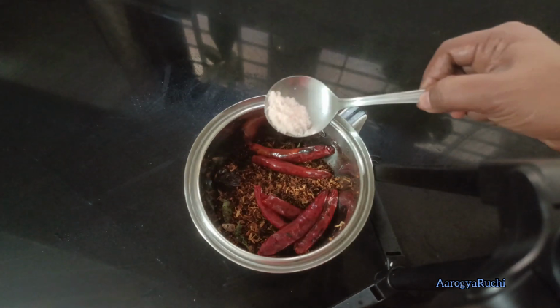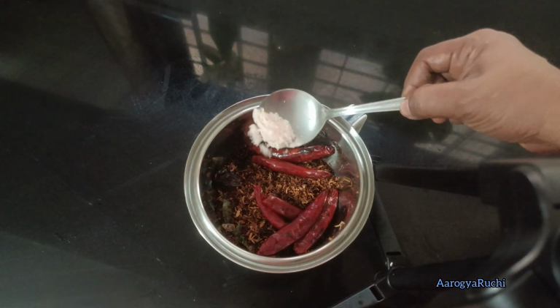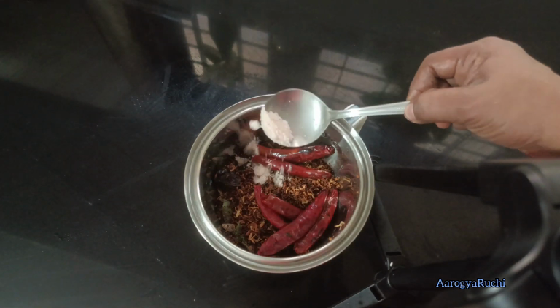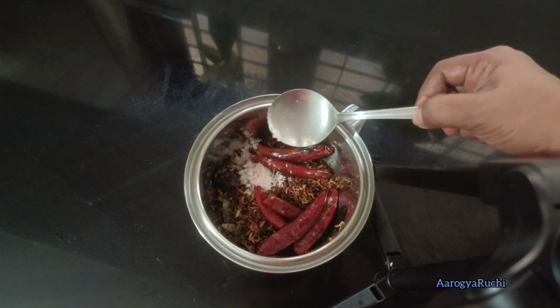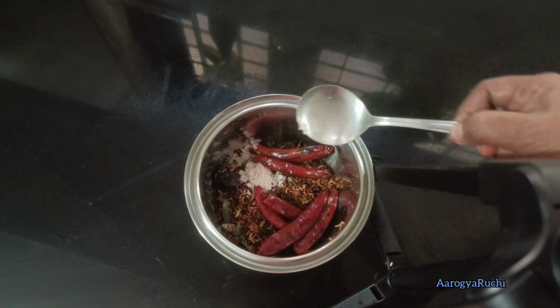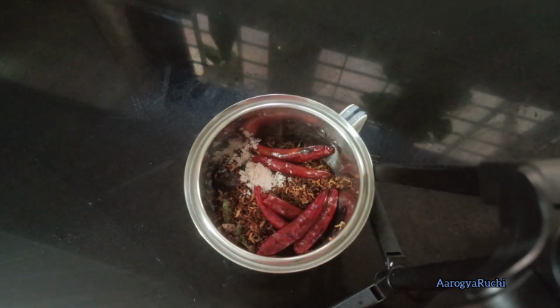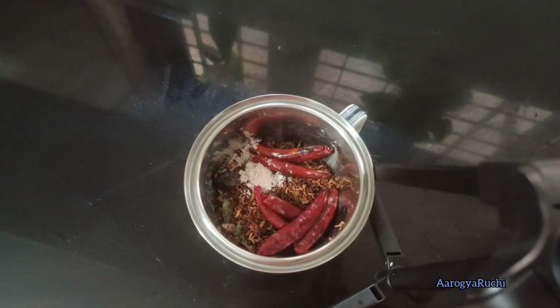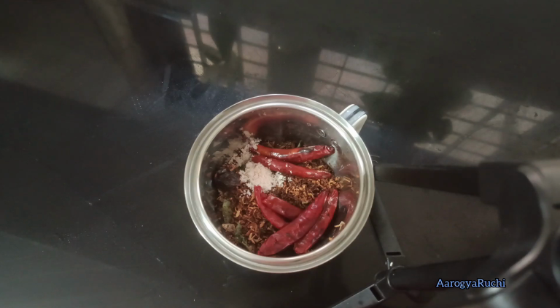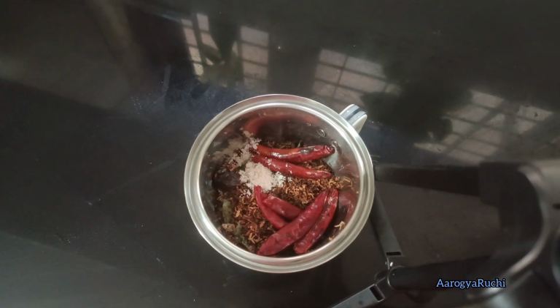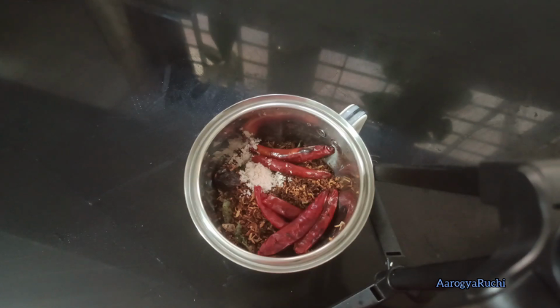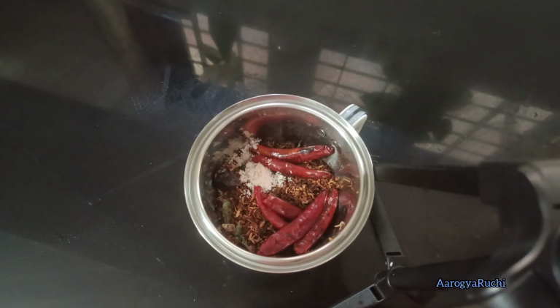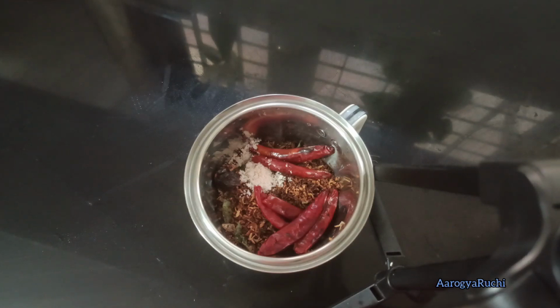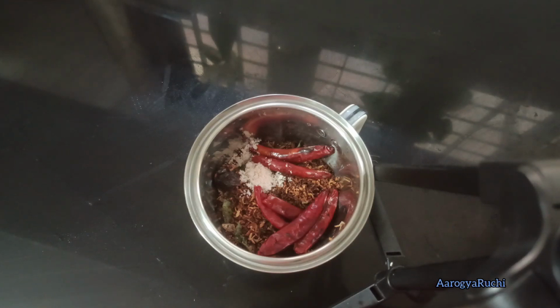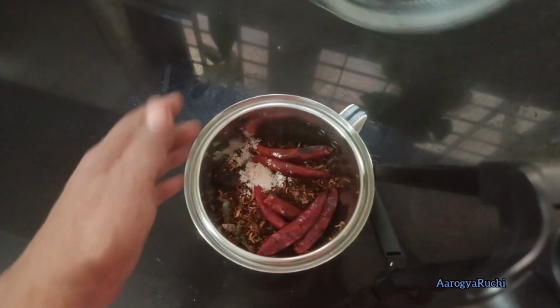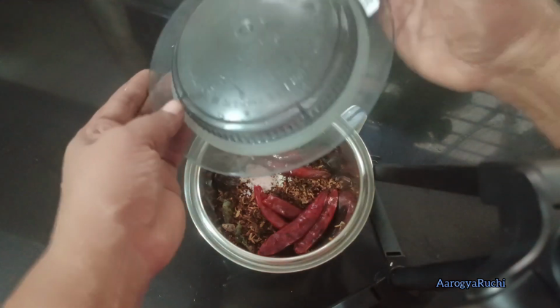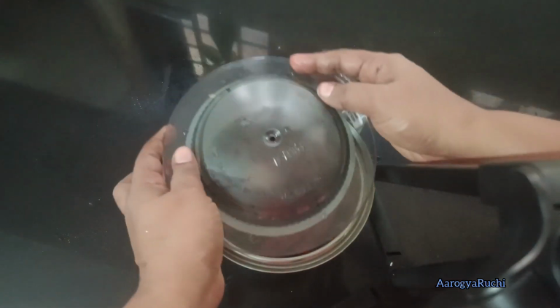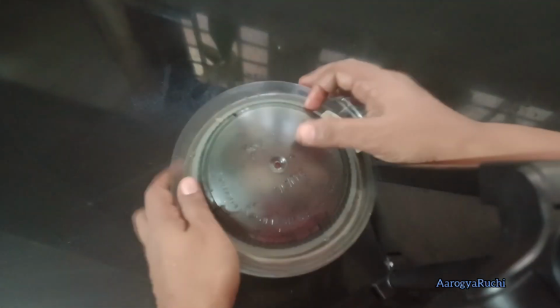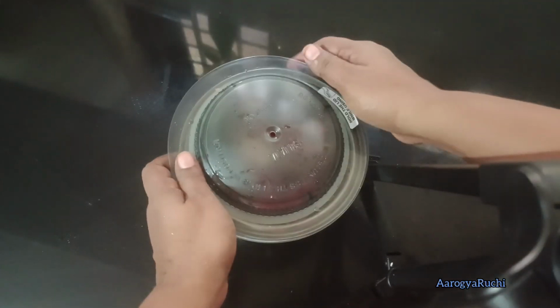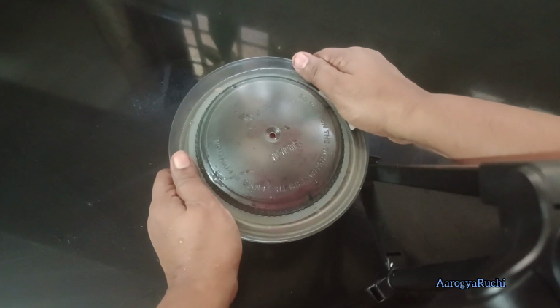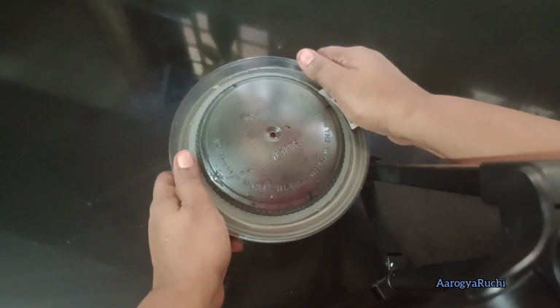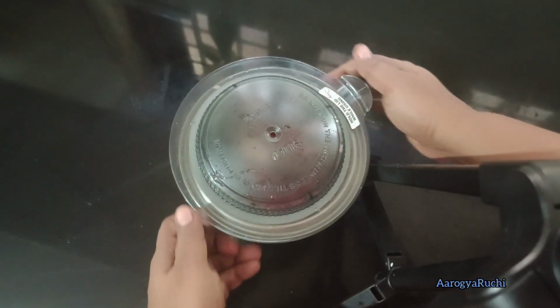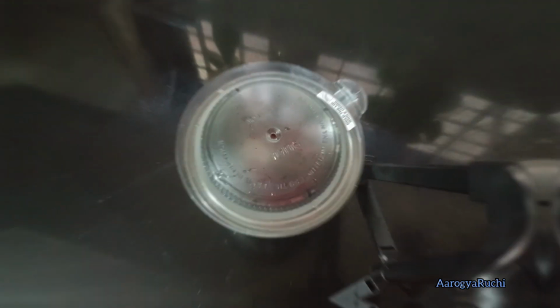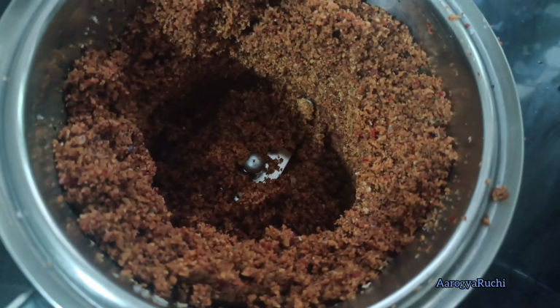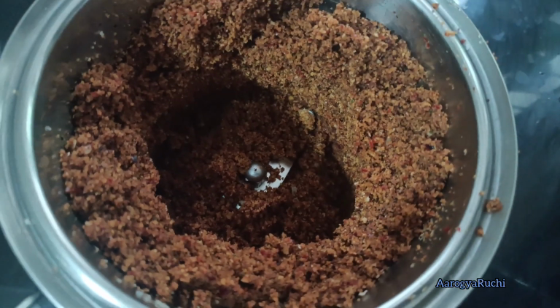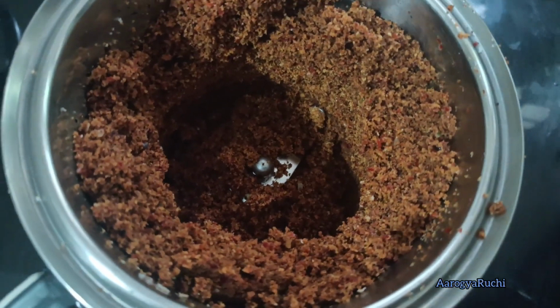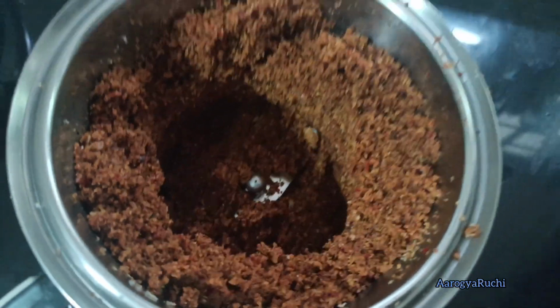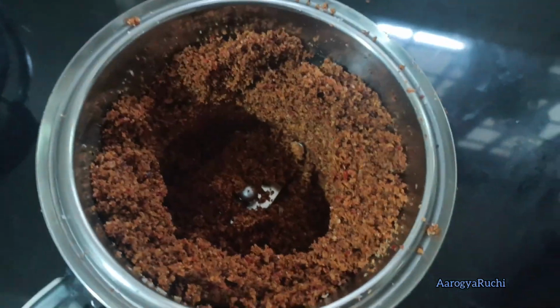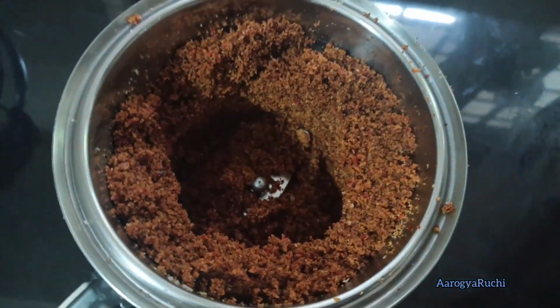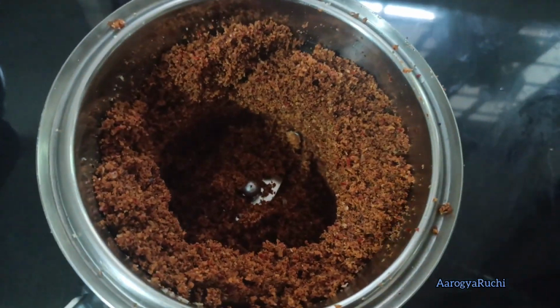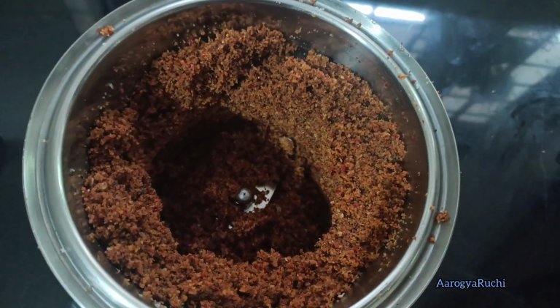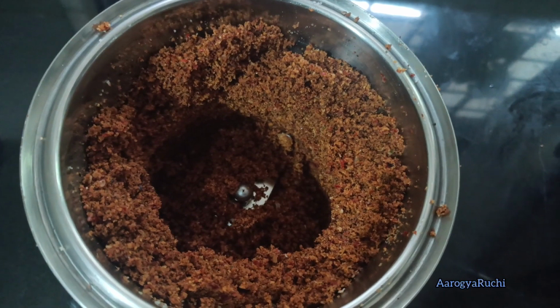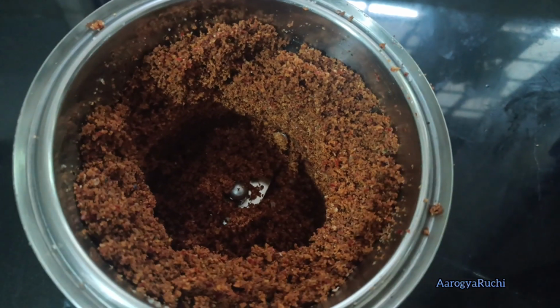After that, I will pour the little dough and add it. I will pour it in a little bit. I have got a little over here.